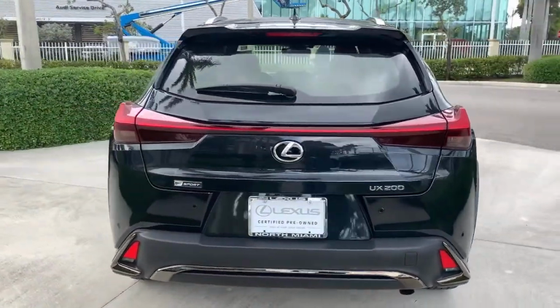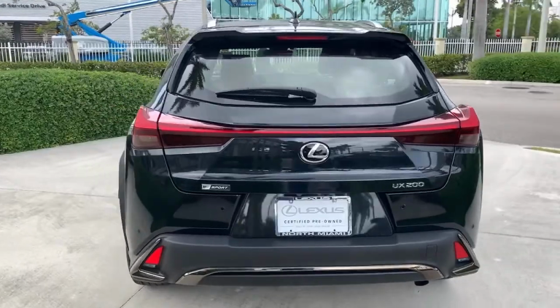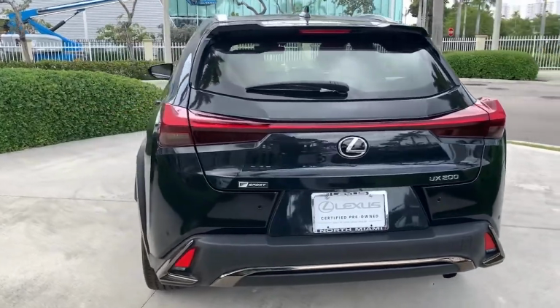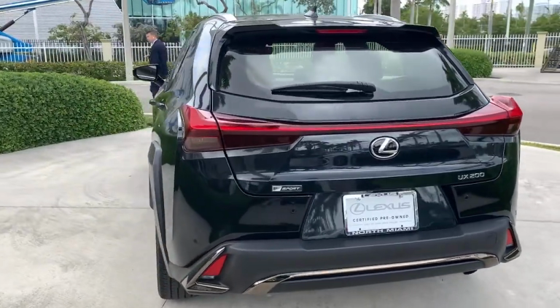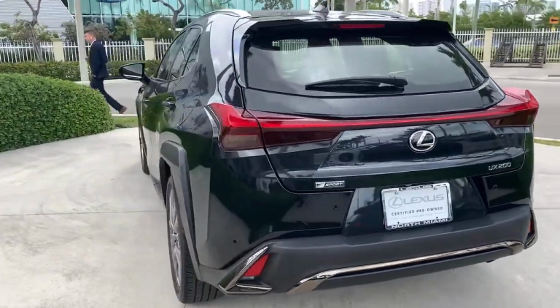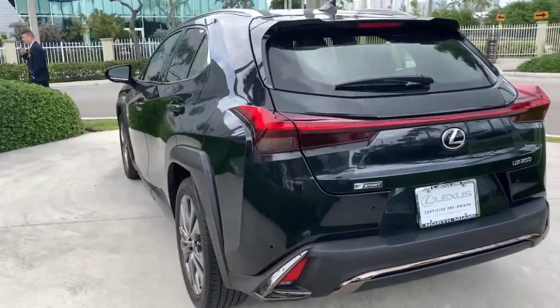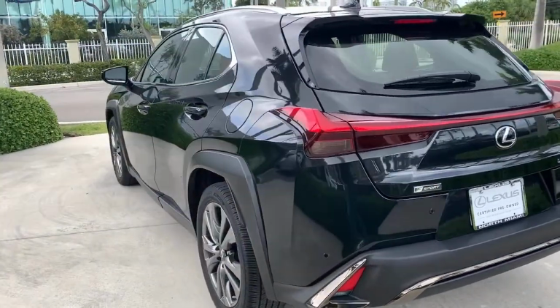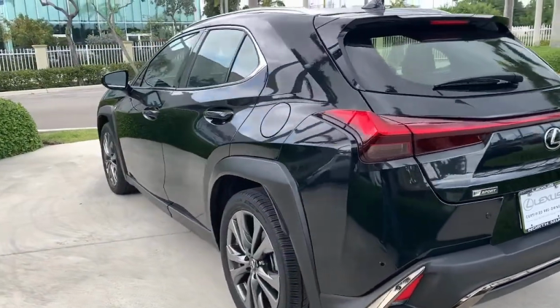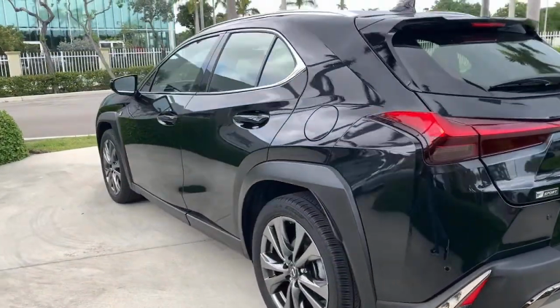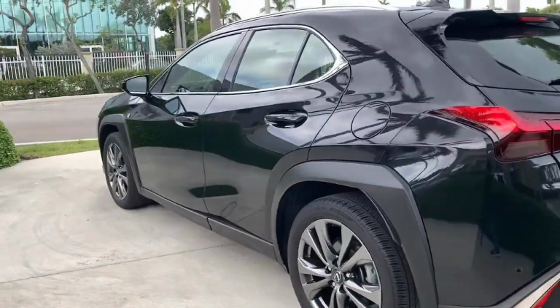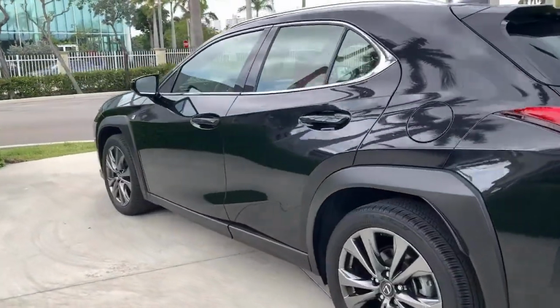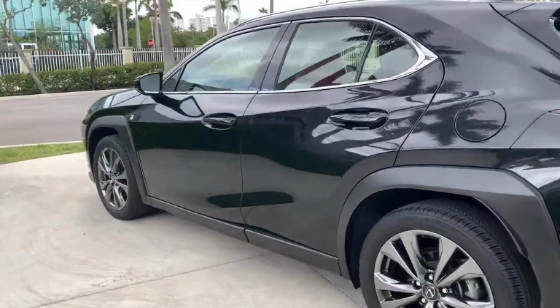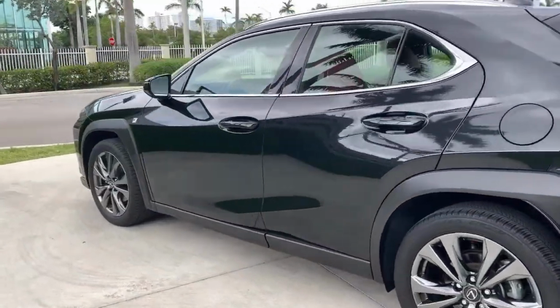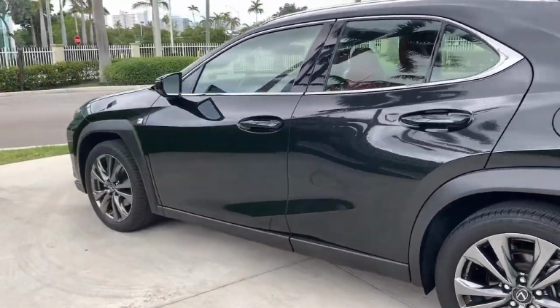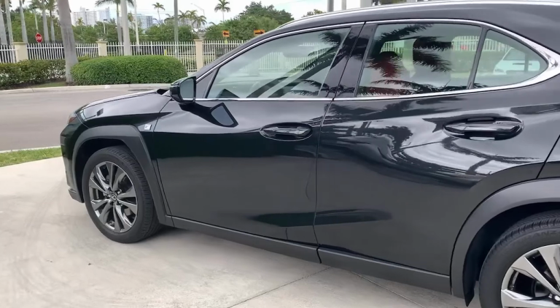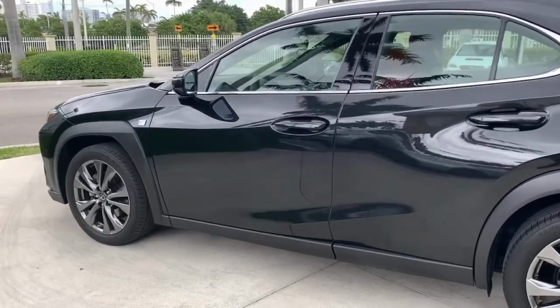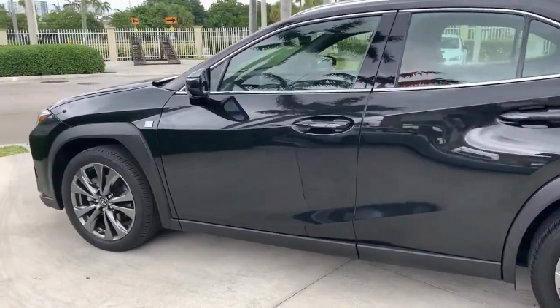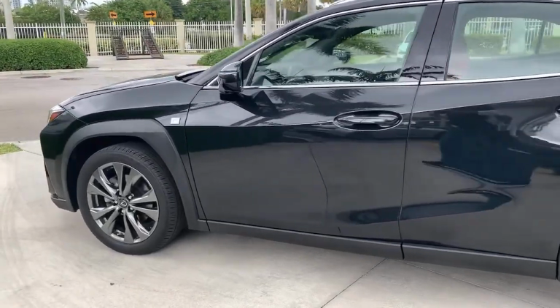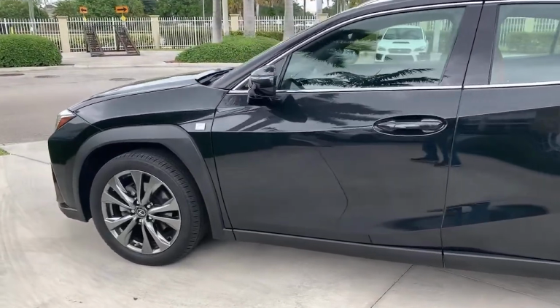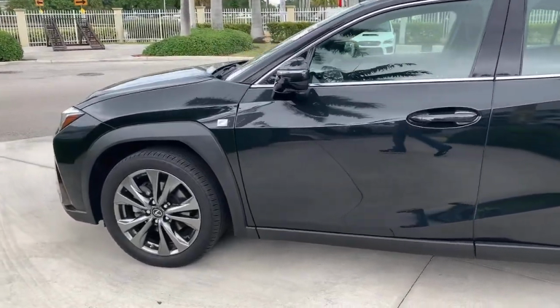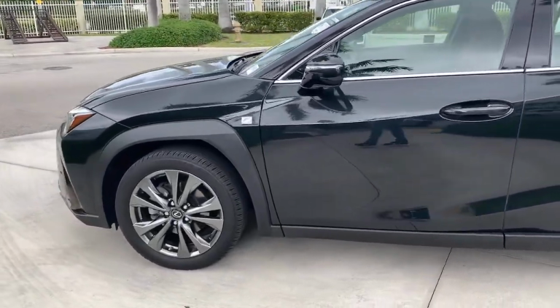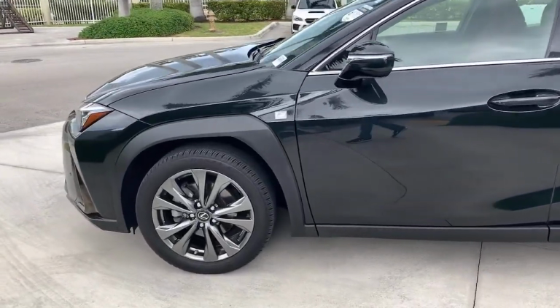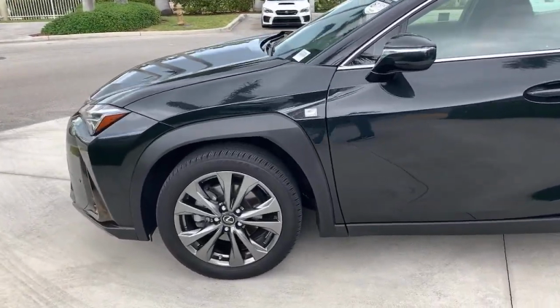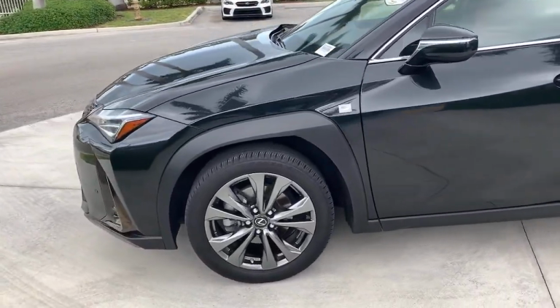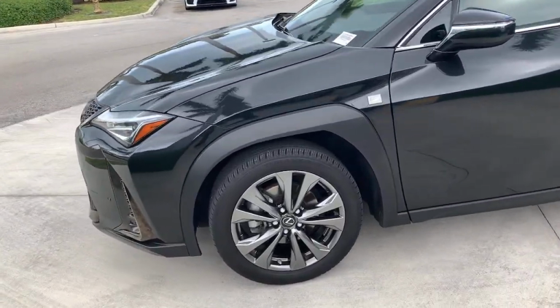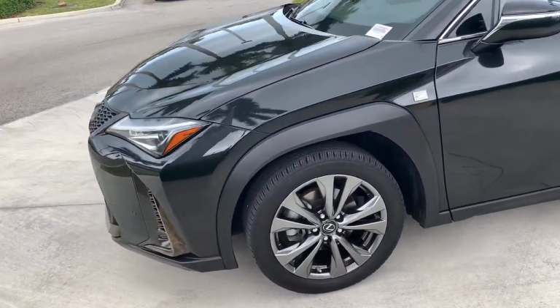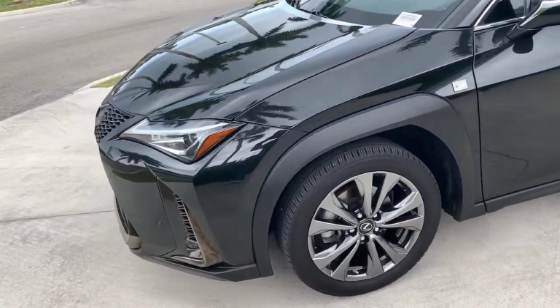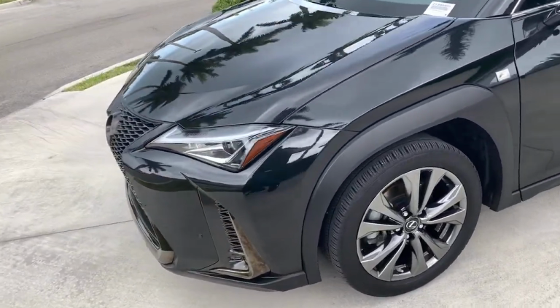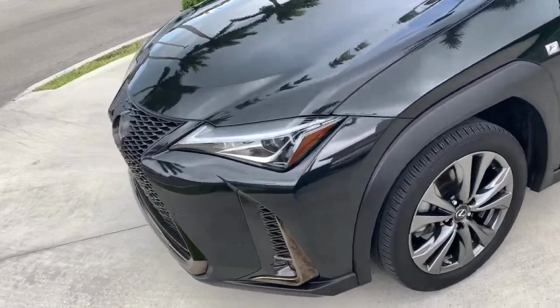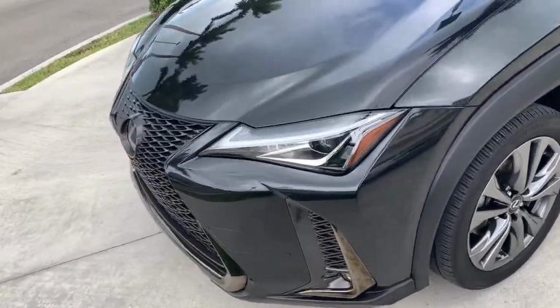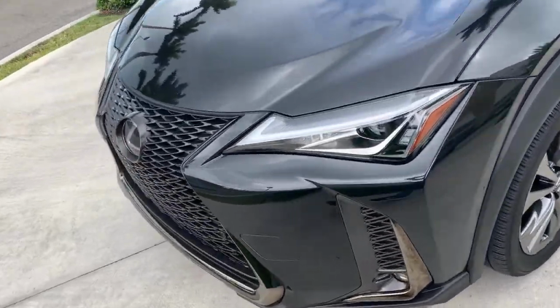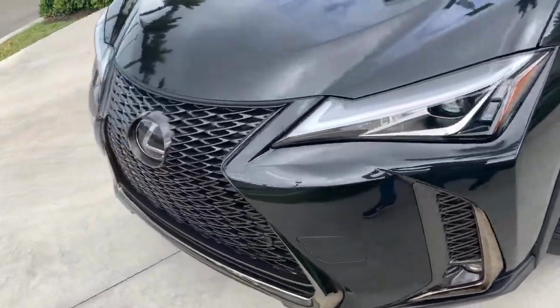Premium comfort, crossover convenience, advanced safety and infotainment features, and a crisp modern sensibility make this compact simply delightful. The following are some of this vehicle's highlighted options.